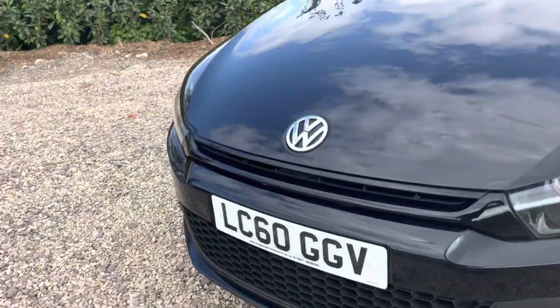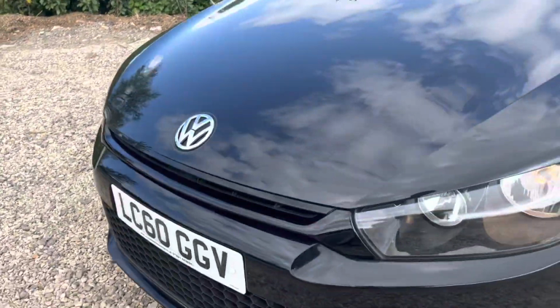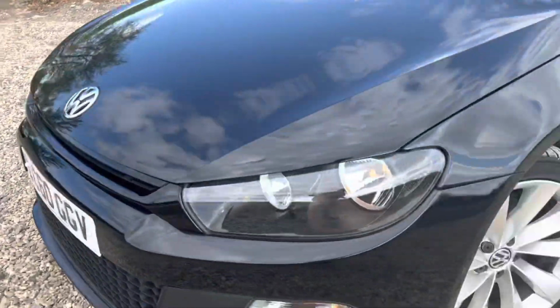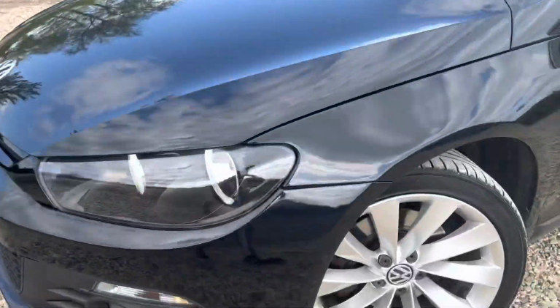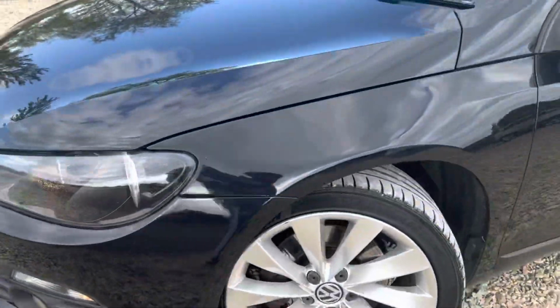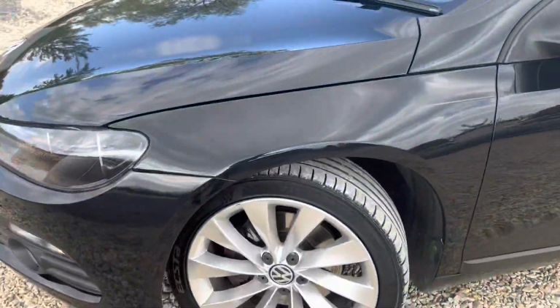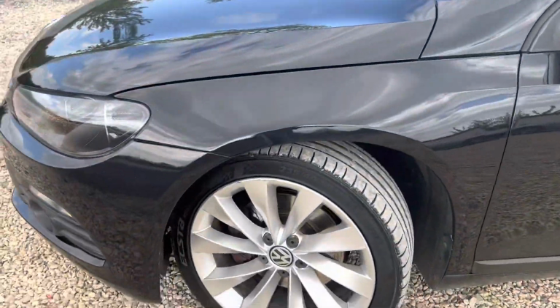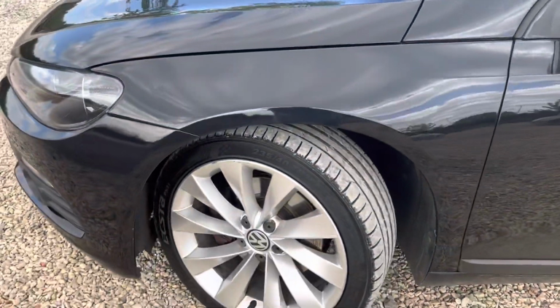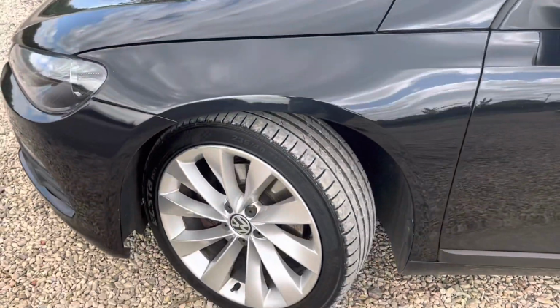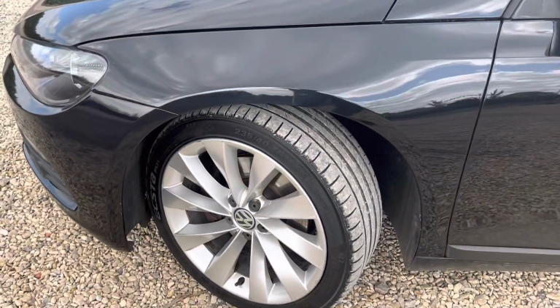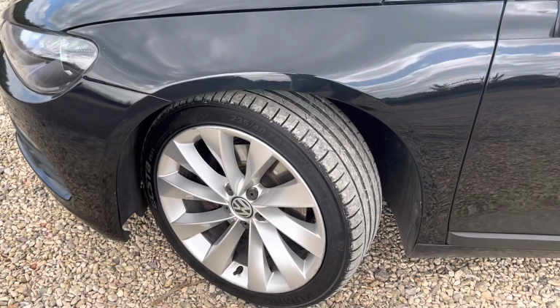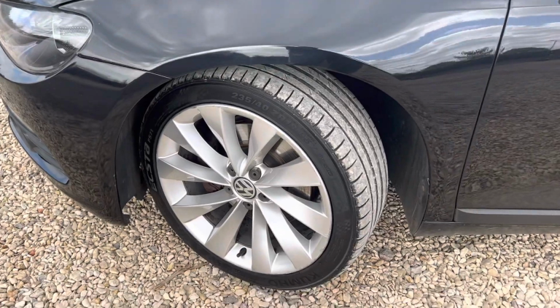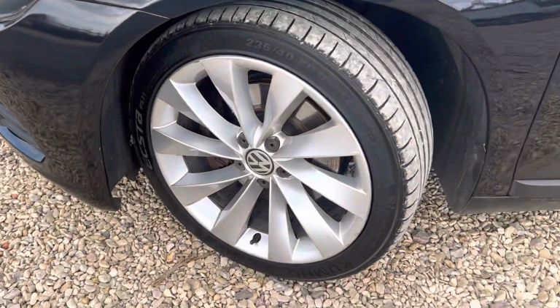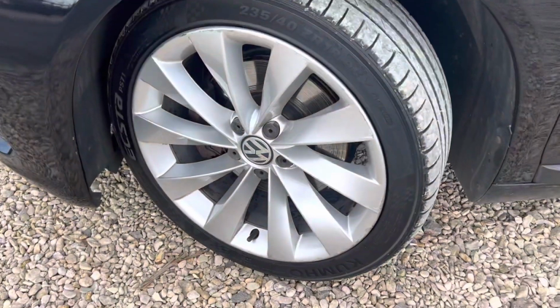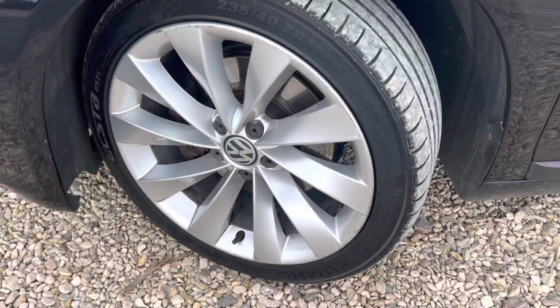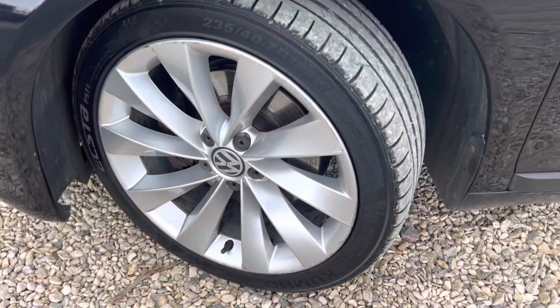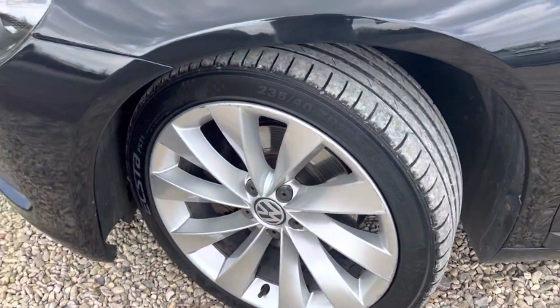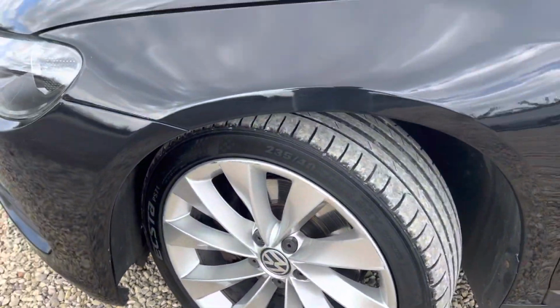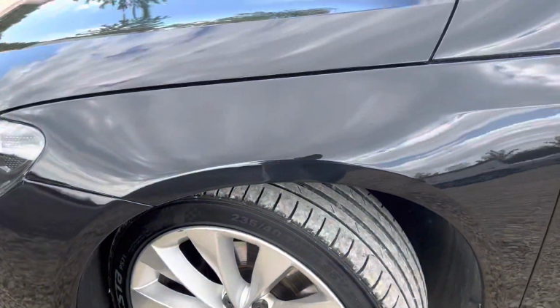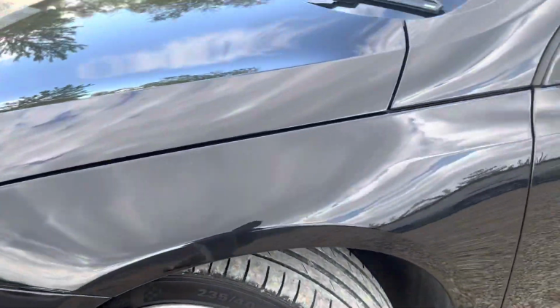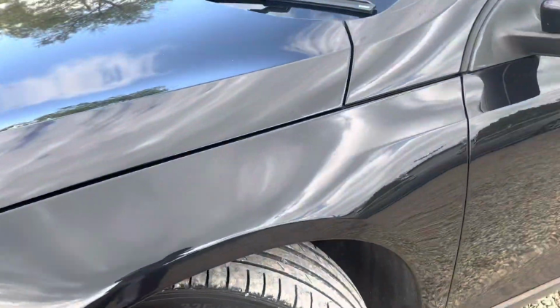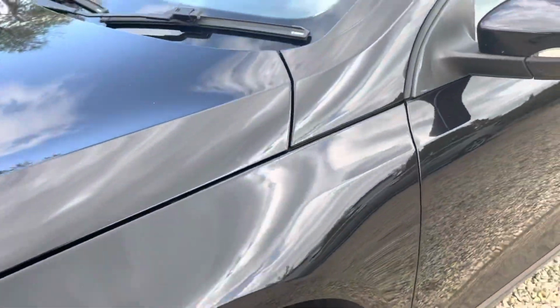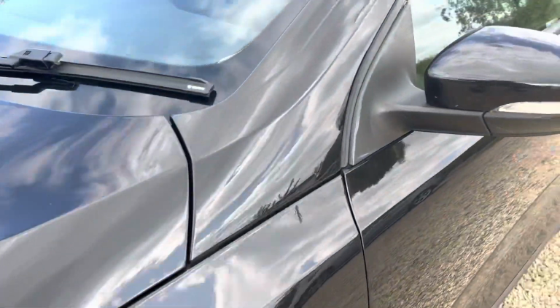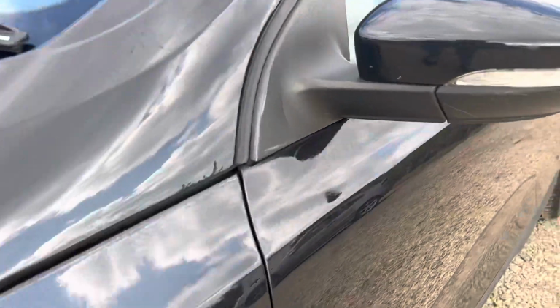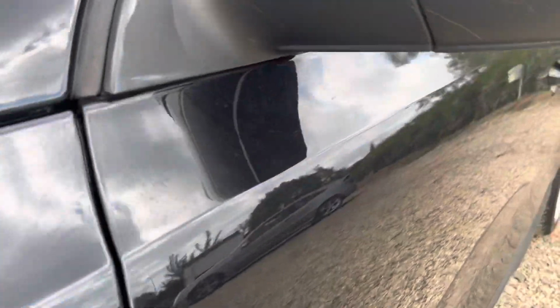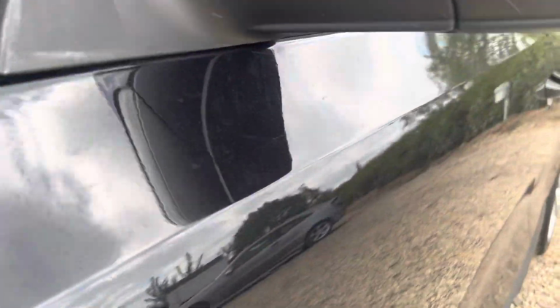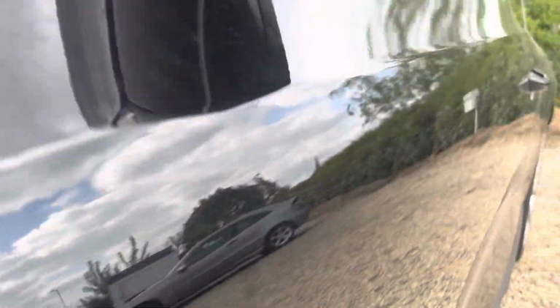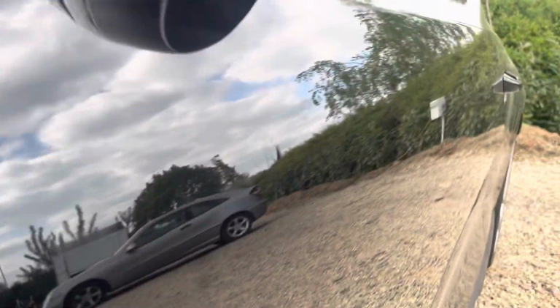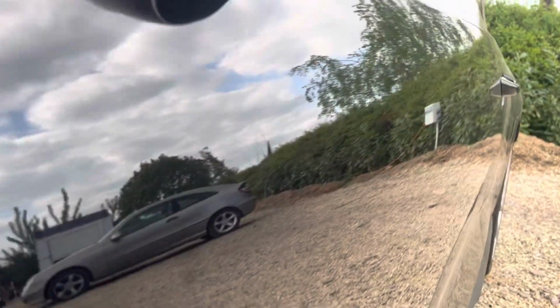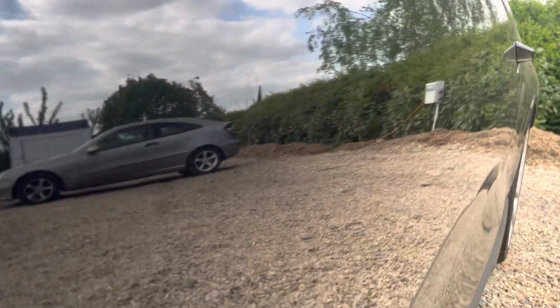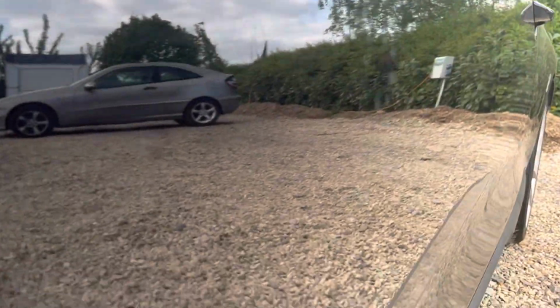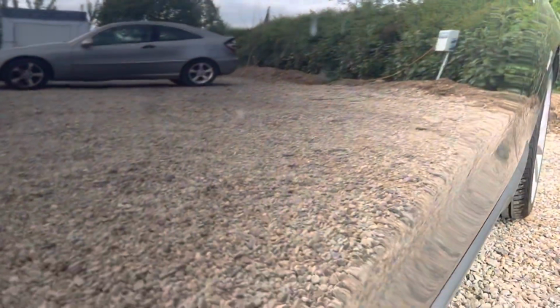Got me surprised as well. Good tyres all round. The rims are not badly scuffed either. Some age-related scuffs, but anything an experienced driver would do really. Good bodywork on all of it.